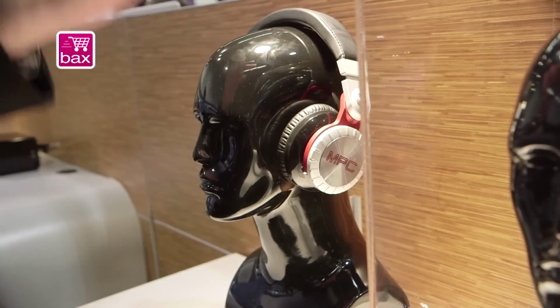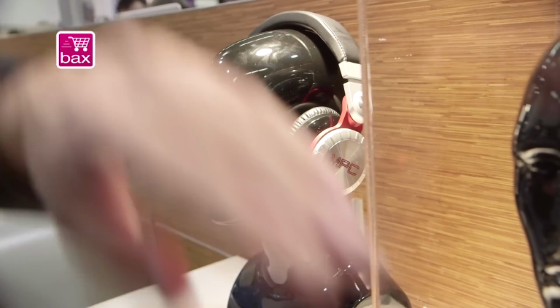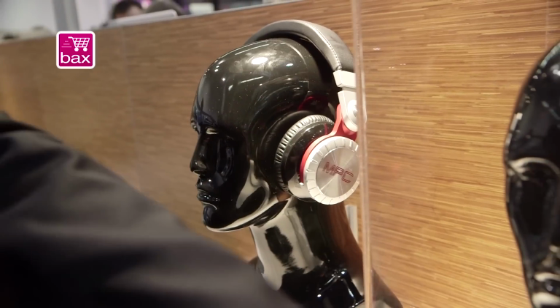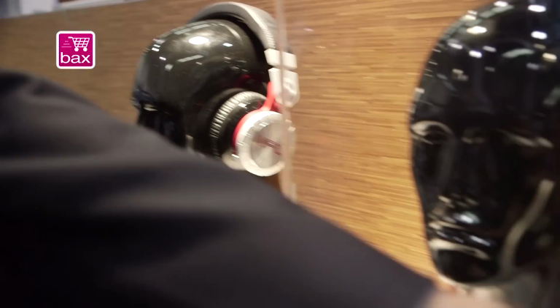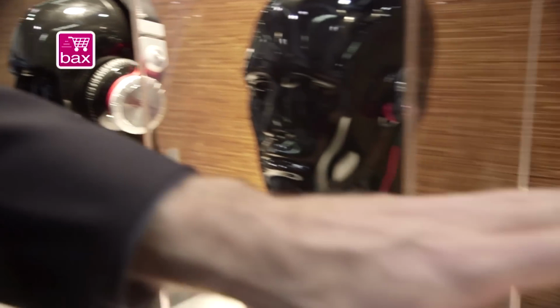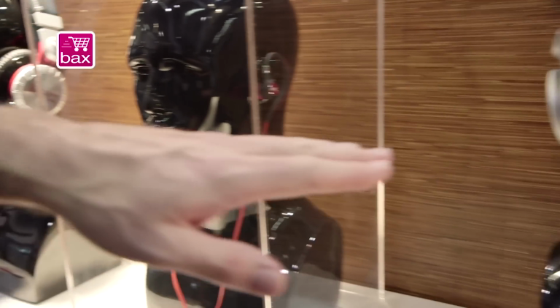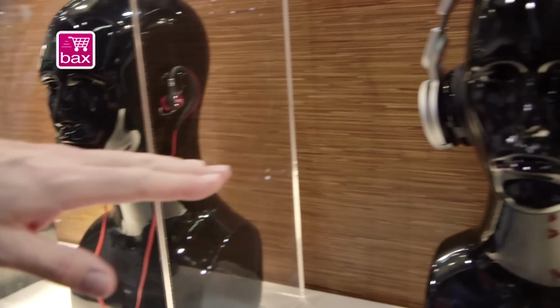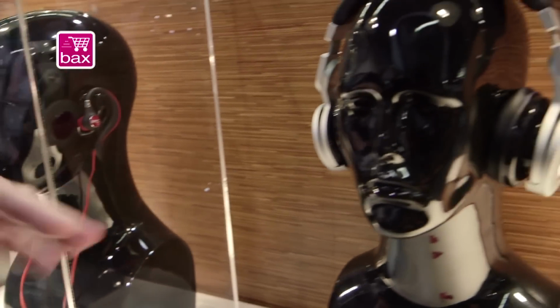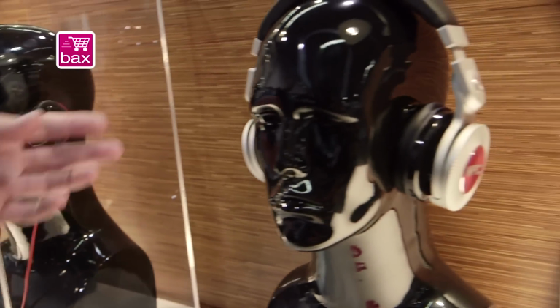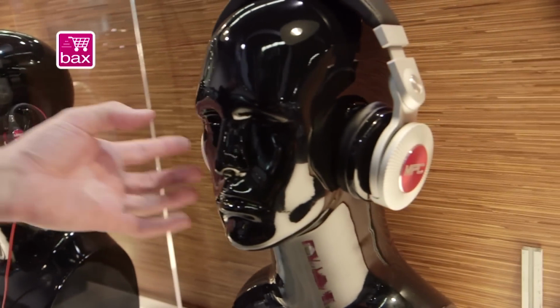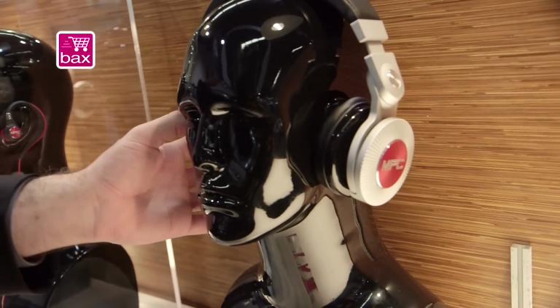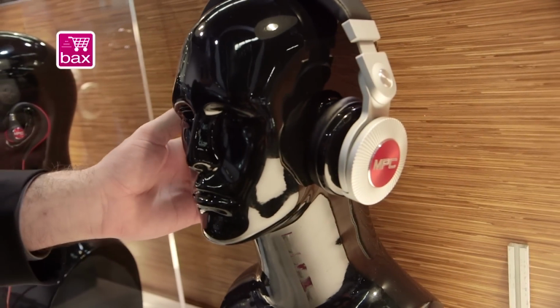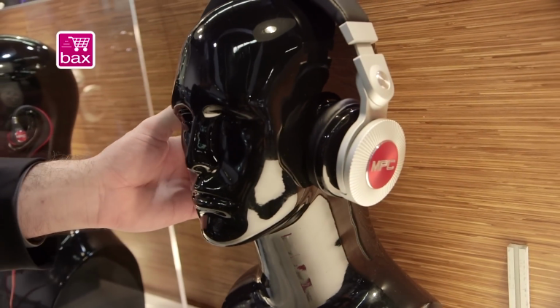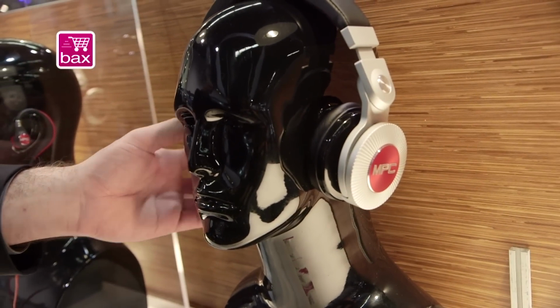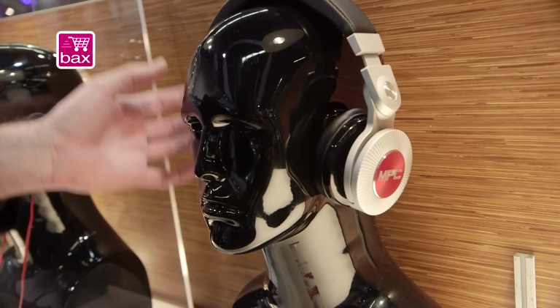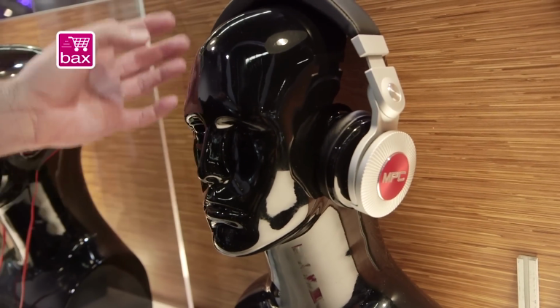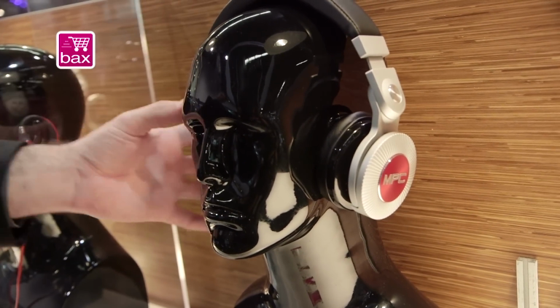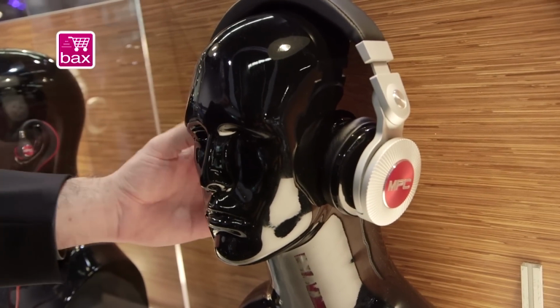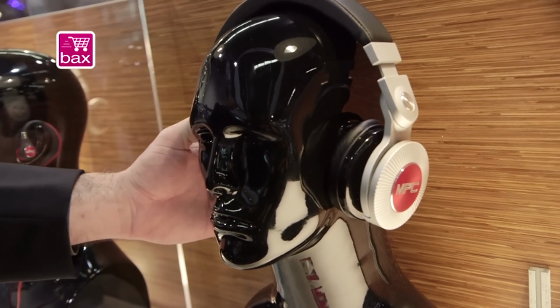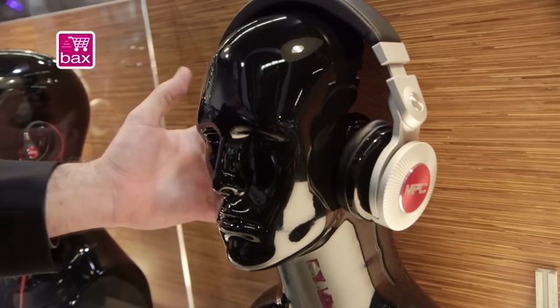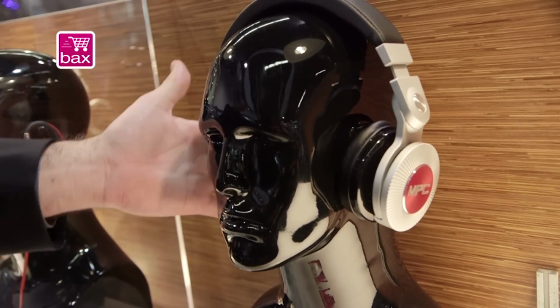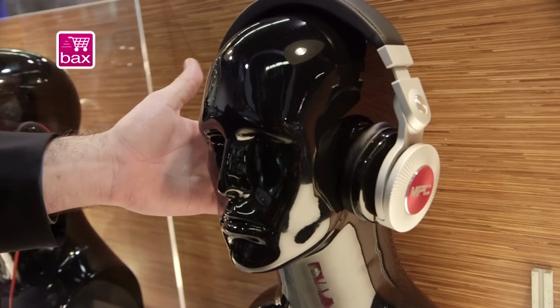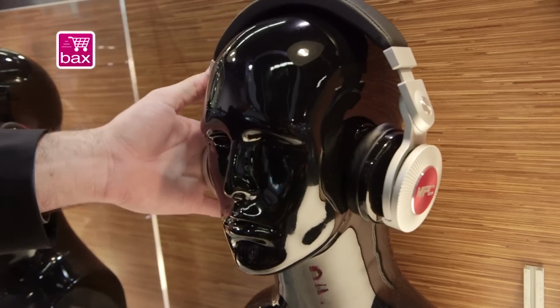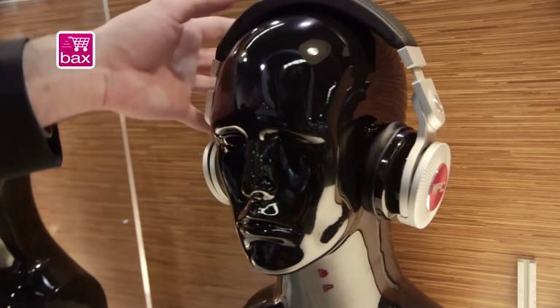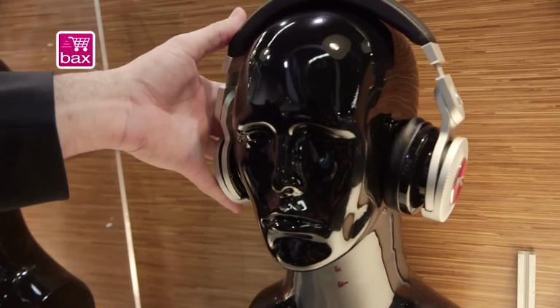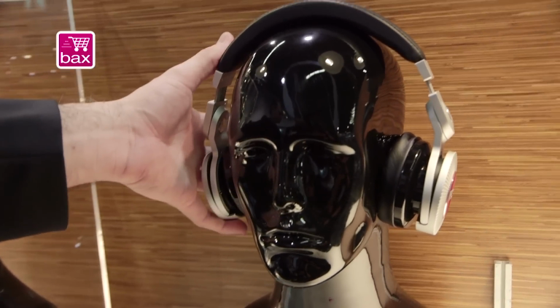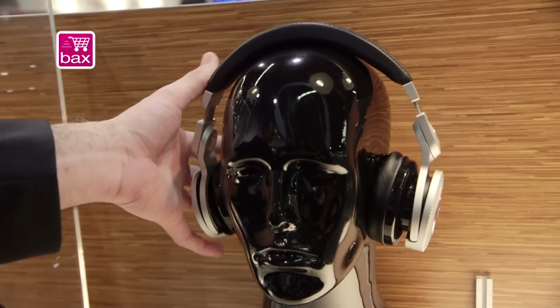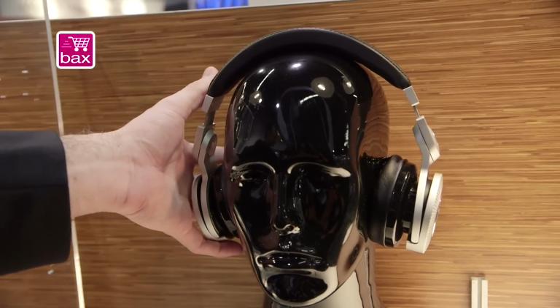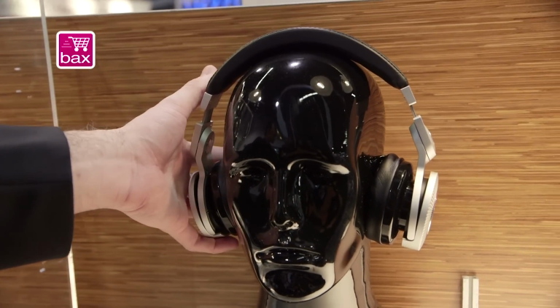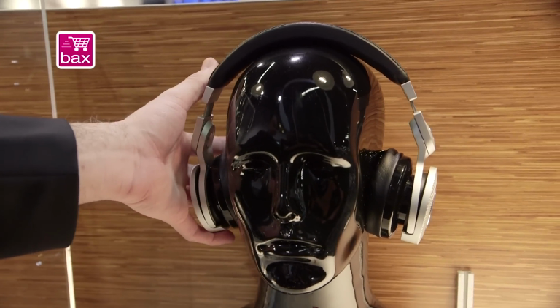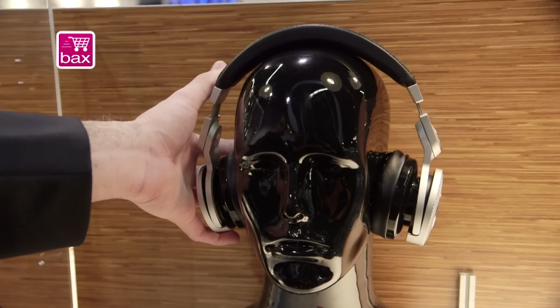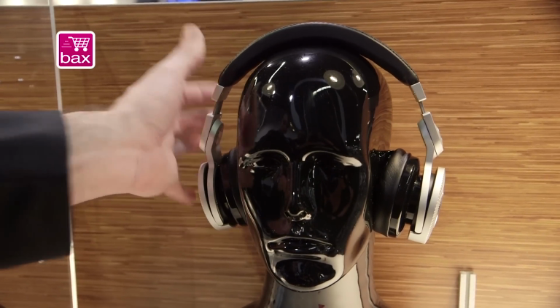These over here are the MPC headphones. These feature a 40 millimeter driver, leather caps, on-ear design, same aluminum and steel construction.